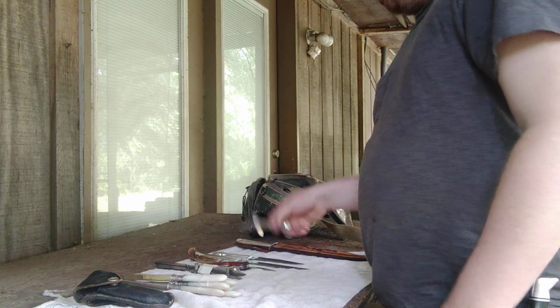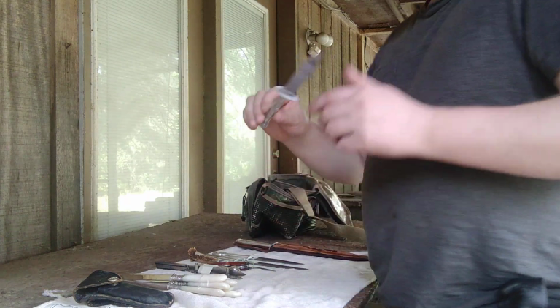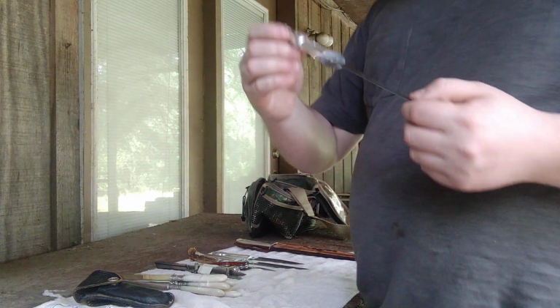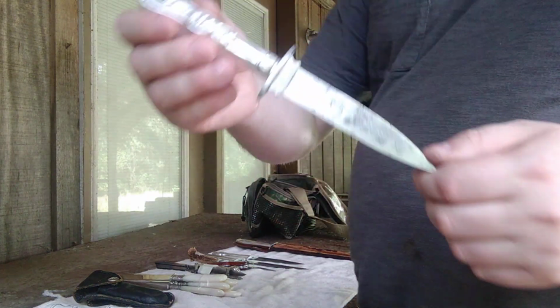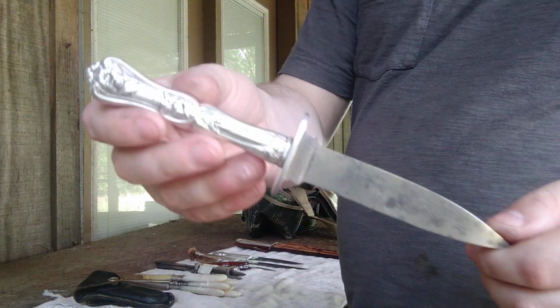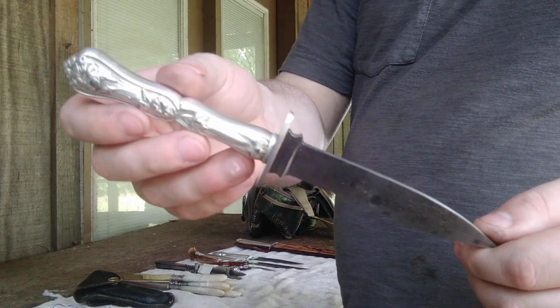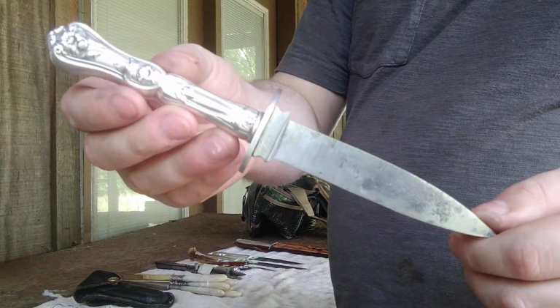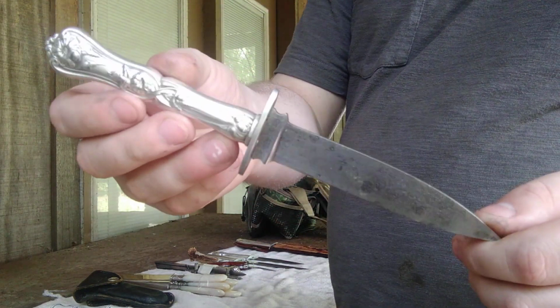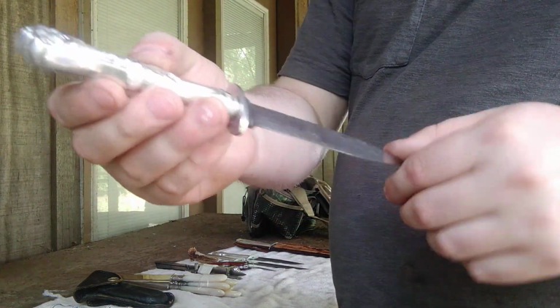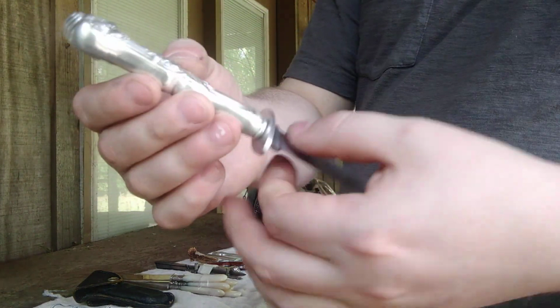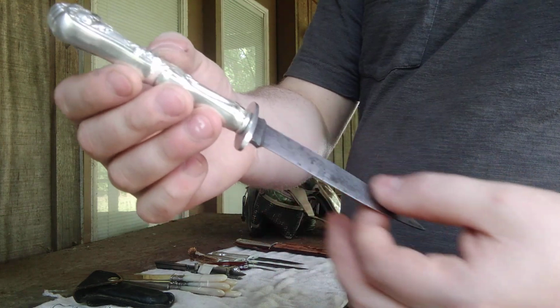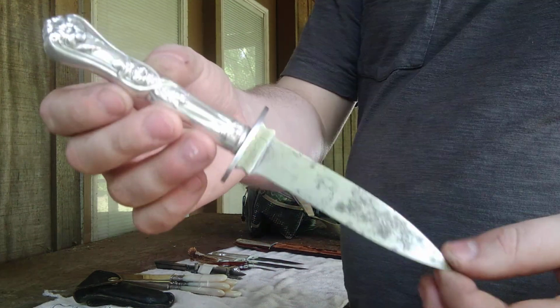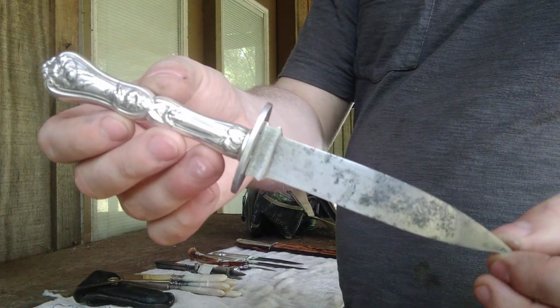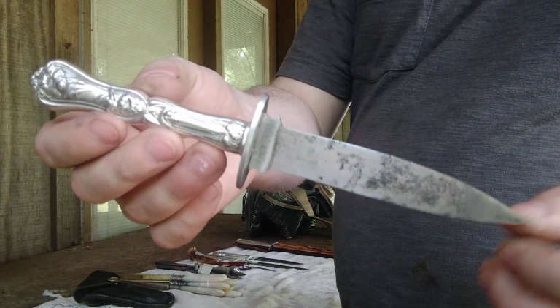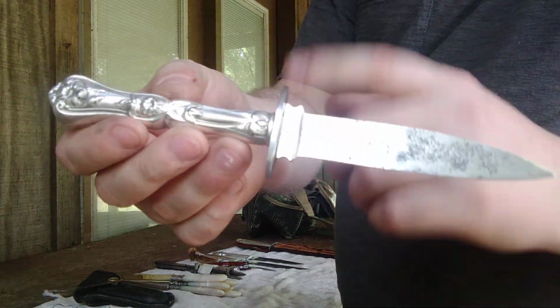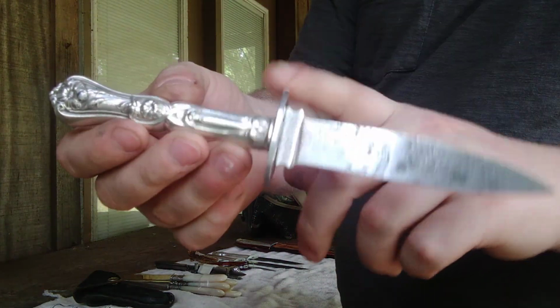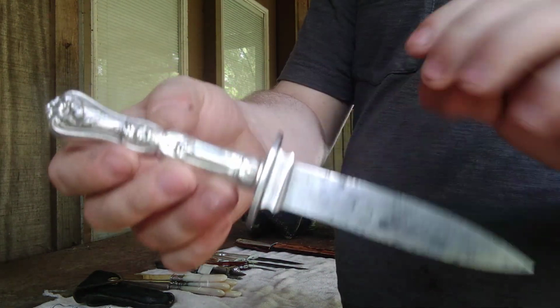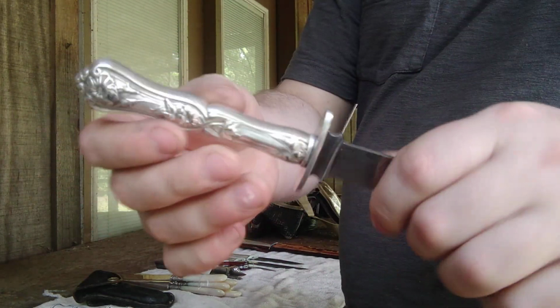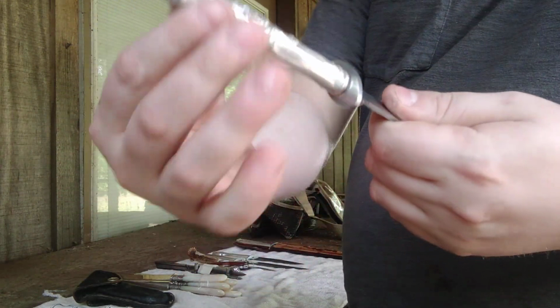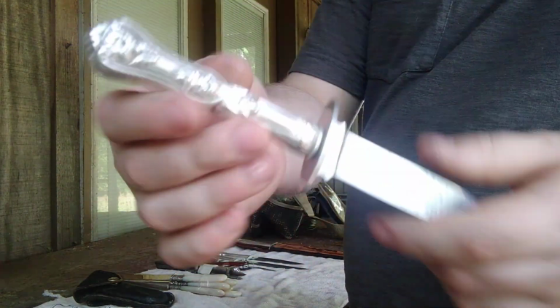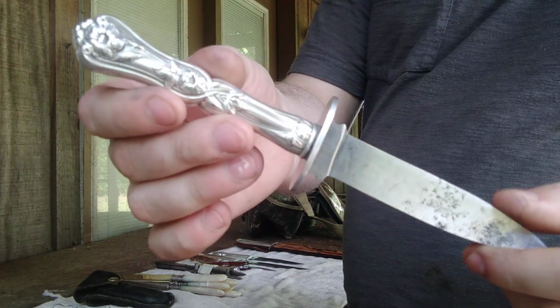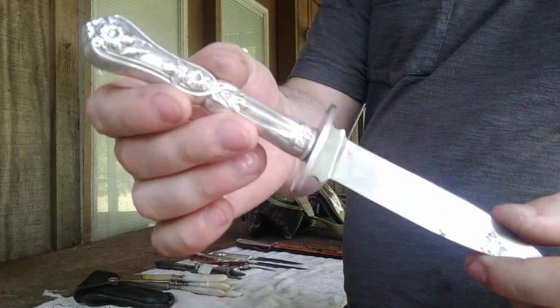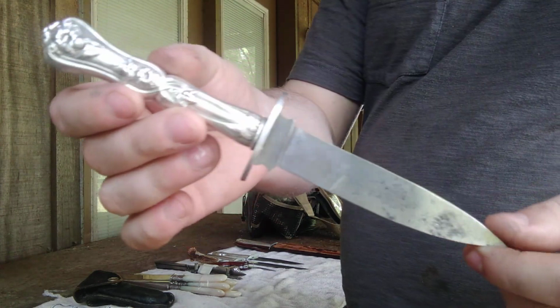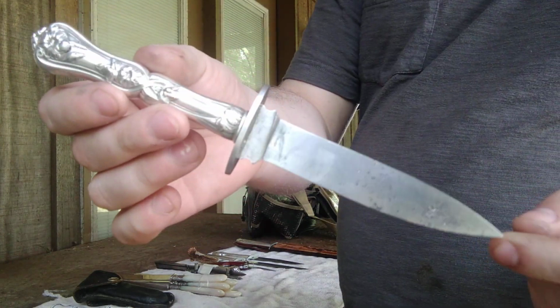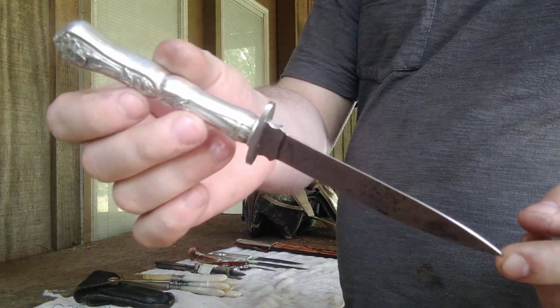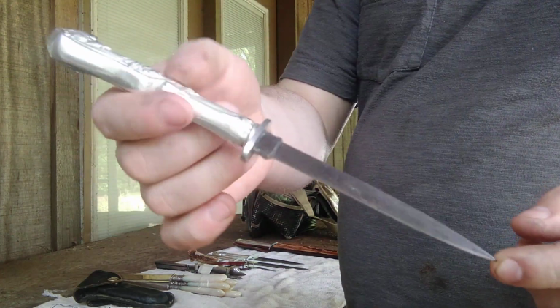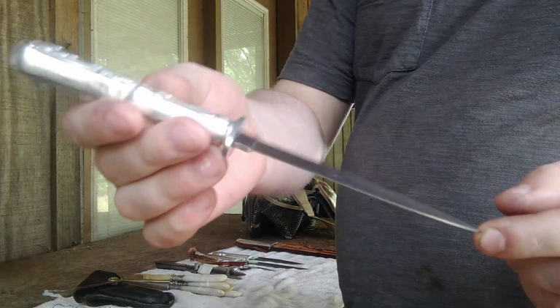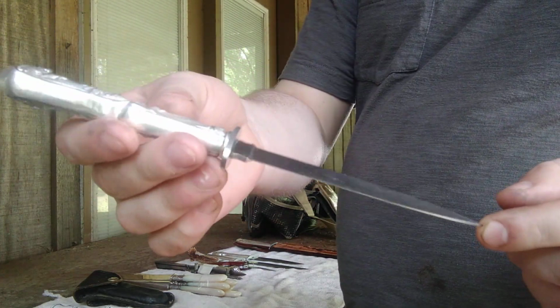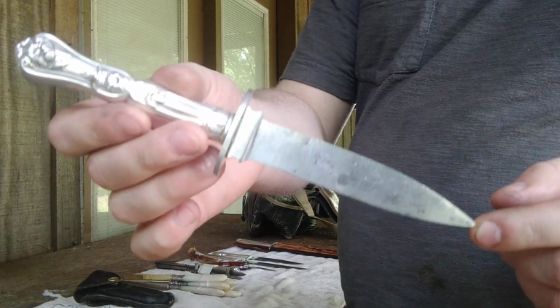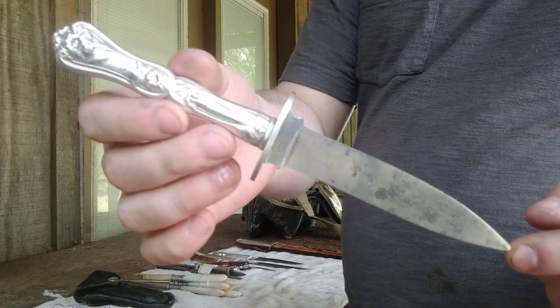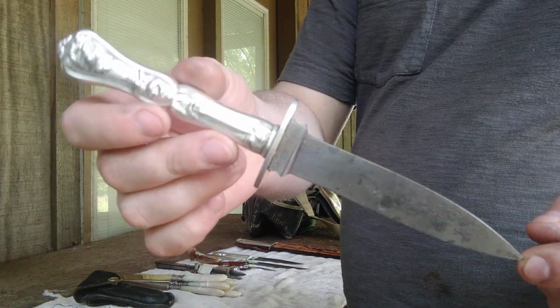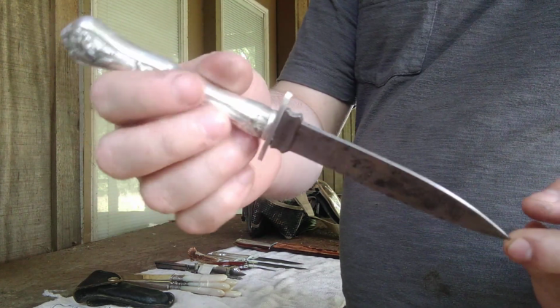Next is this one right here that I produced yesterday. Again, a recycled old Imperial blade, a nice piece of aluminum for the guard, and a nice silver plated handle. This one is not on our eBay page yet, but it will be going on there today.